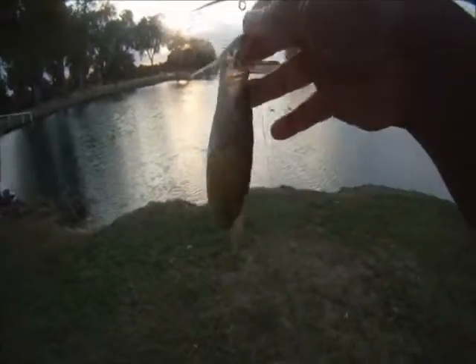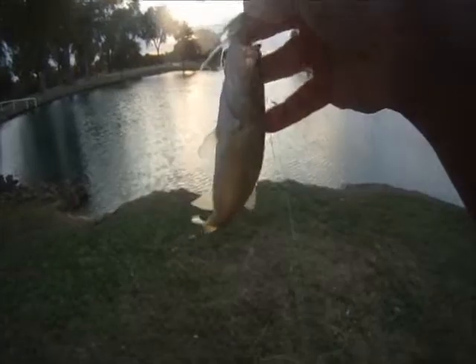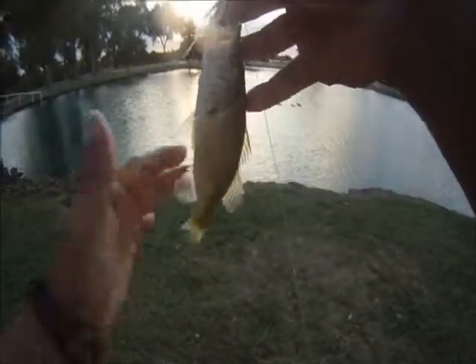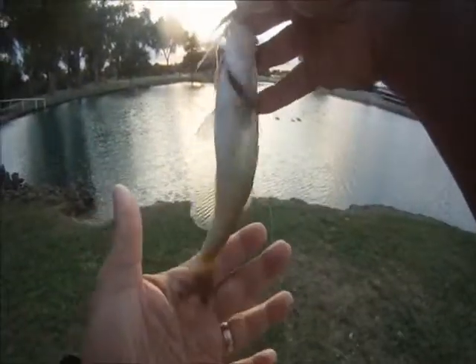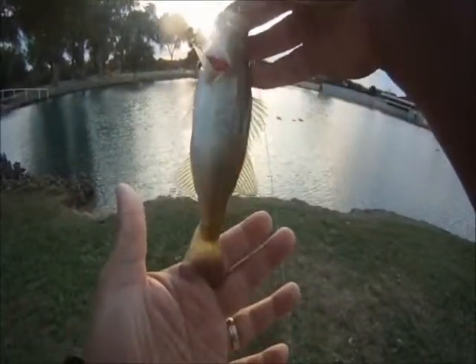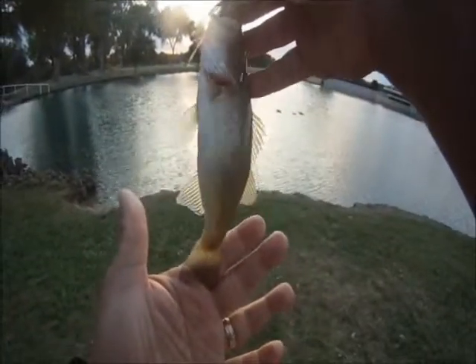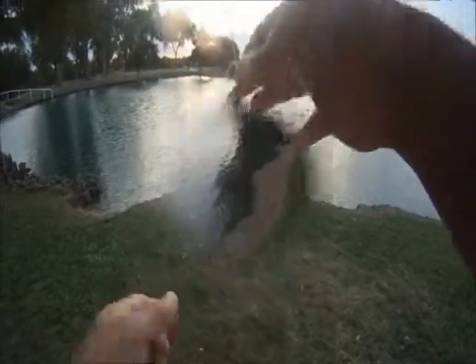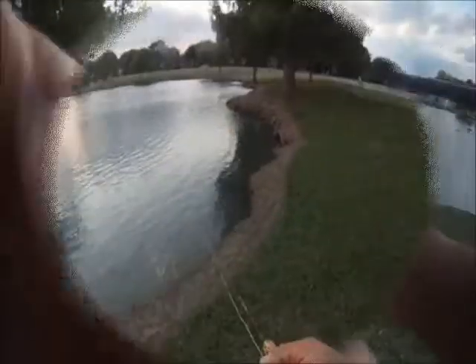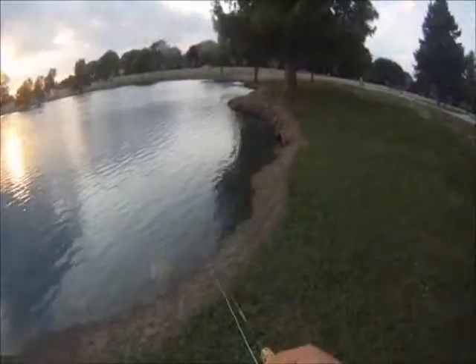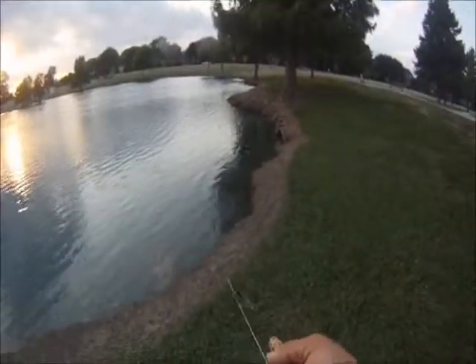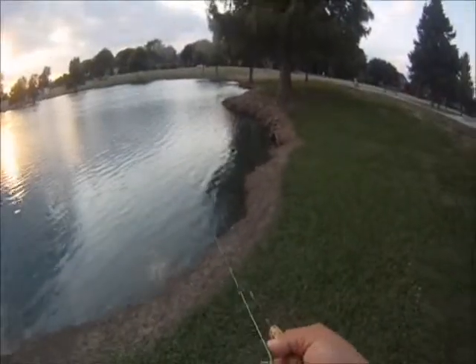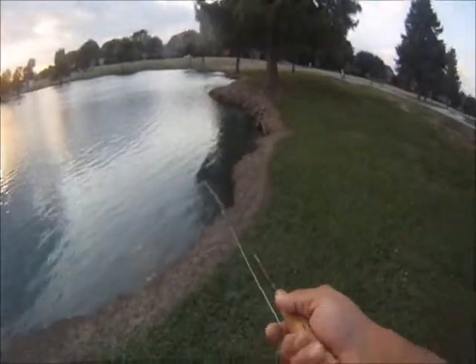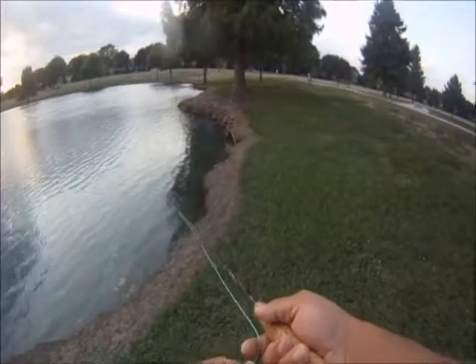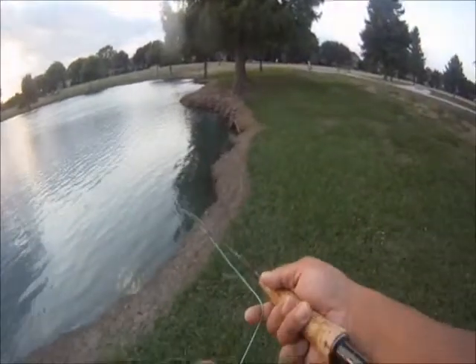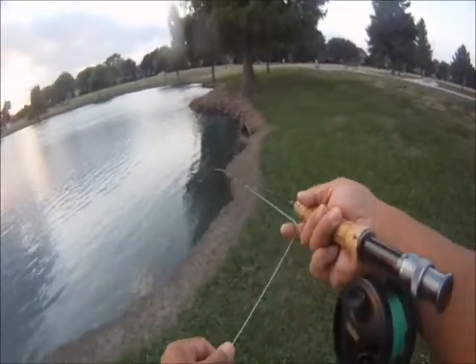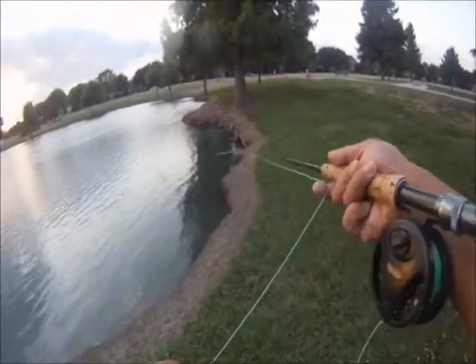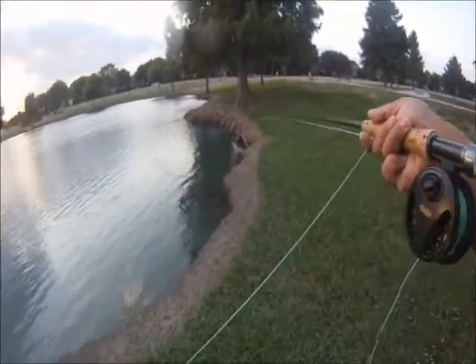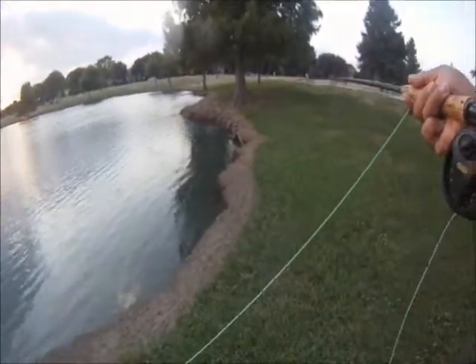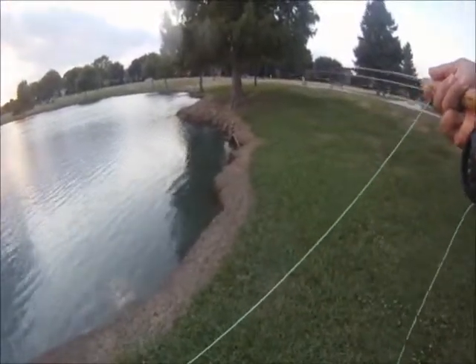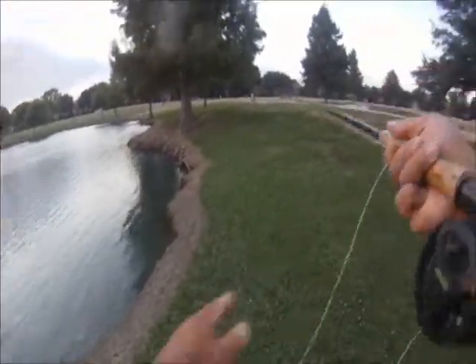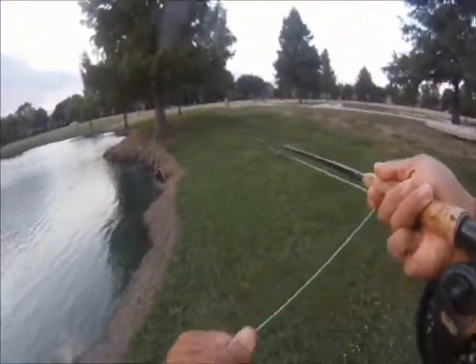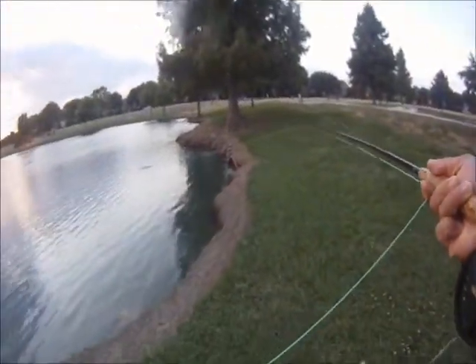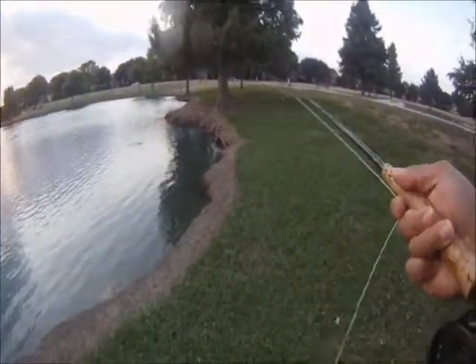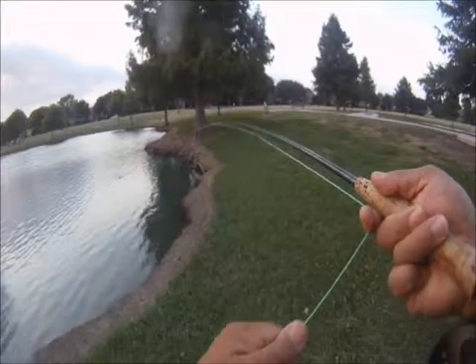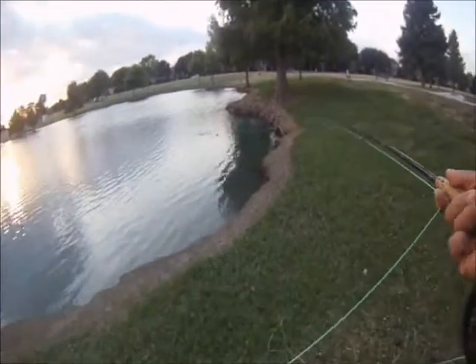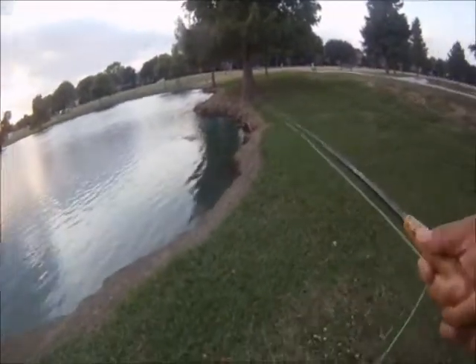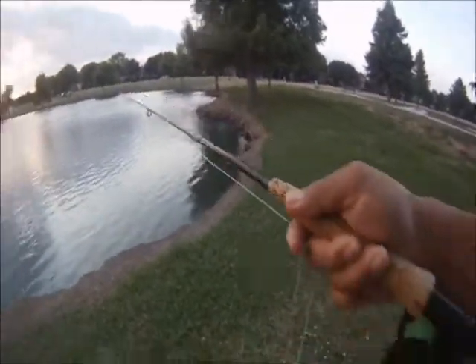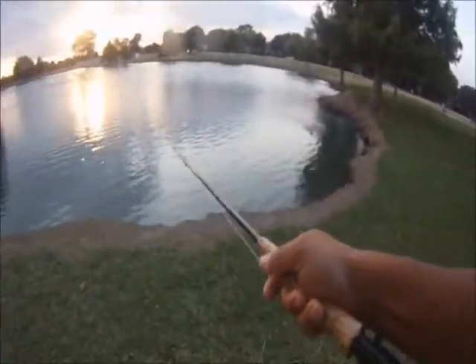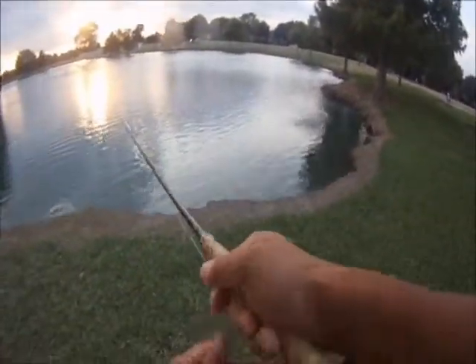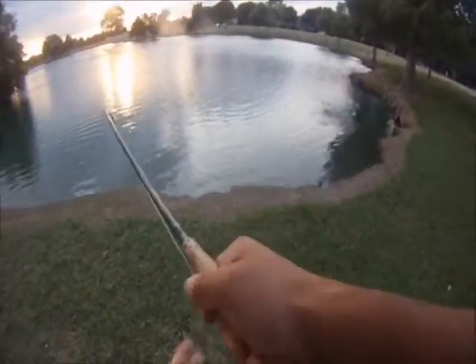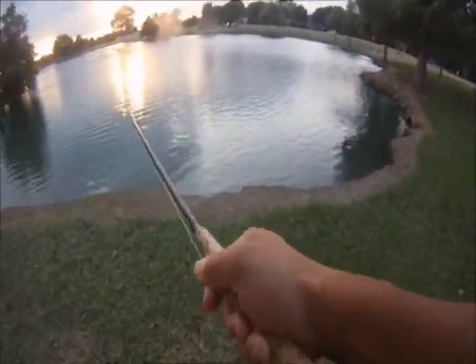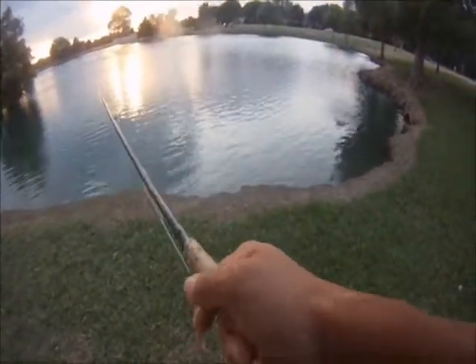Here we go — first bass of the day. Light strike, but he took it.